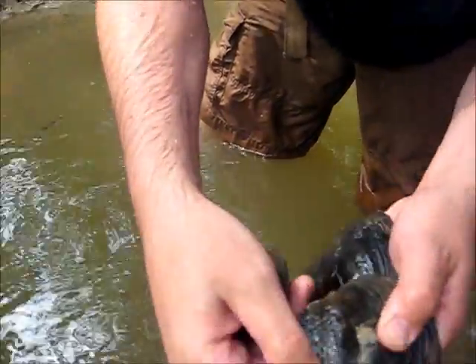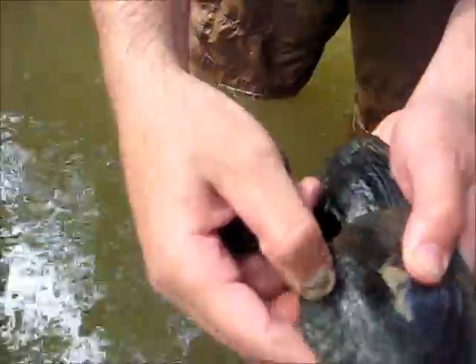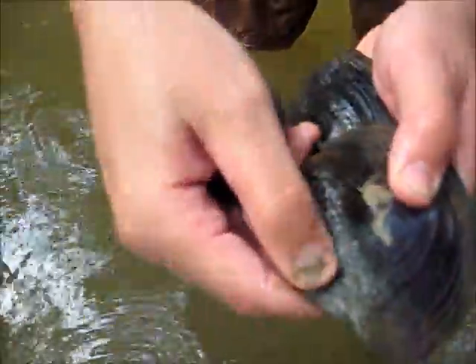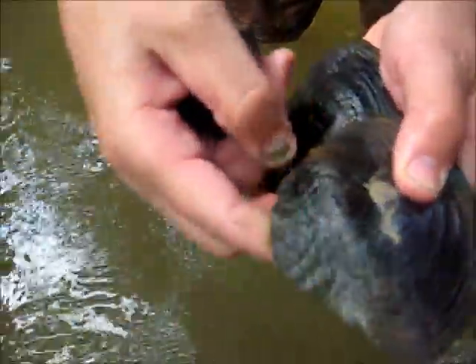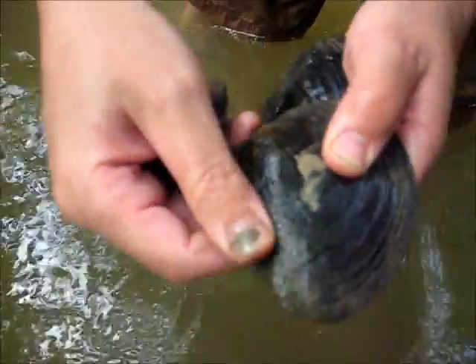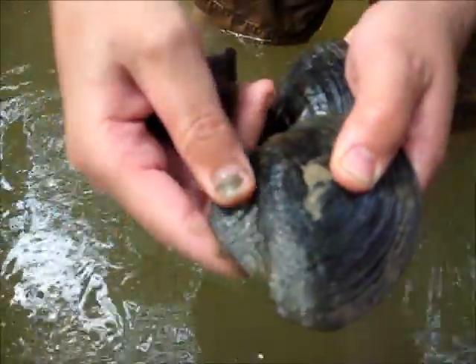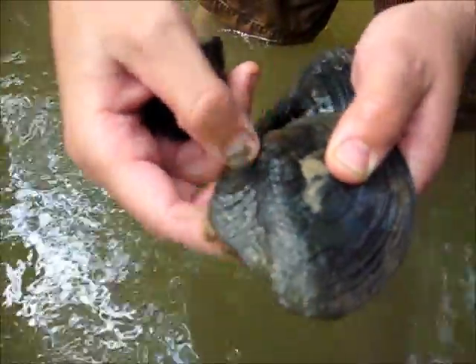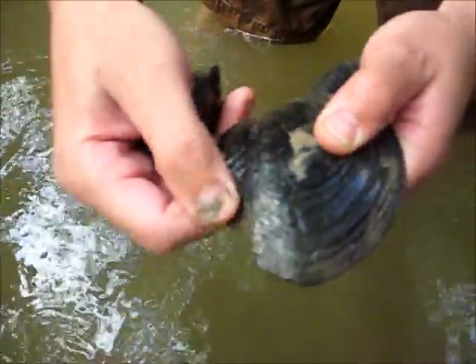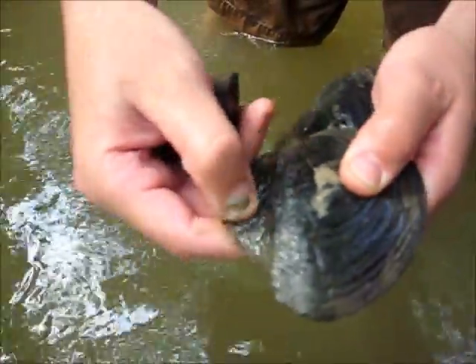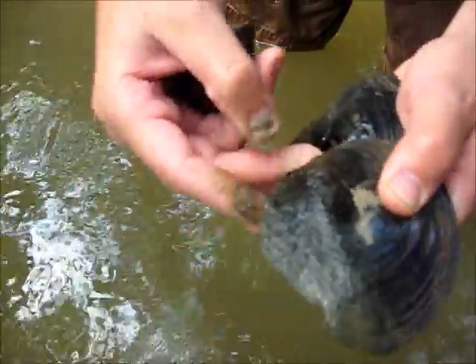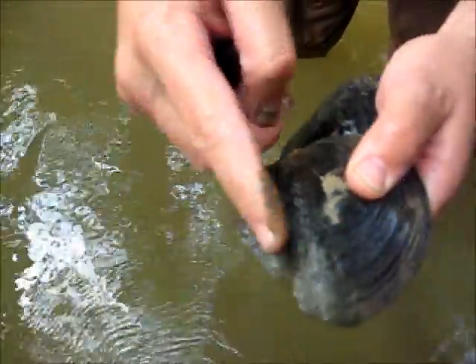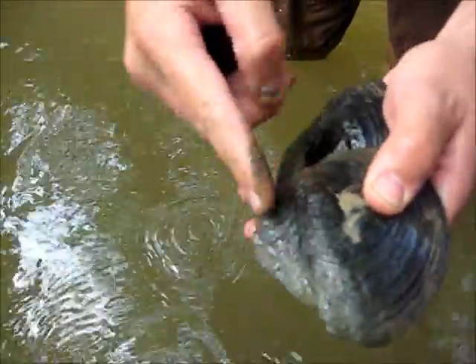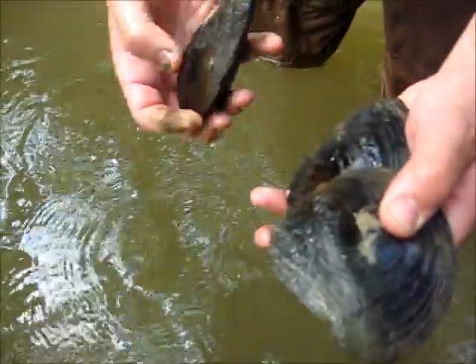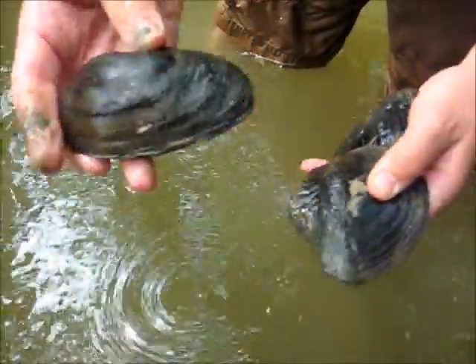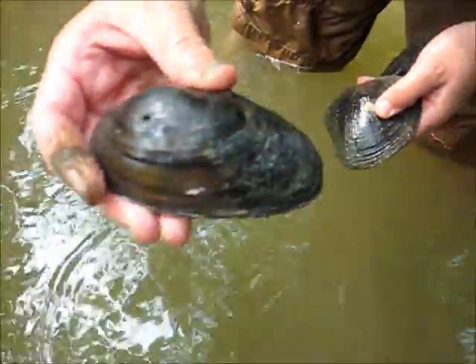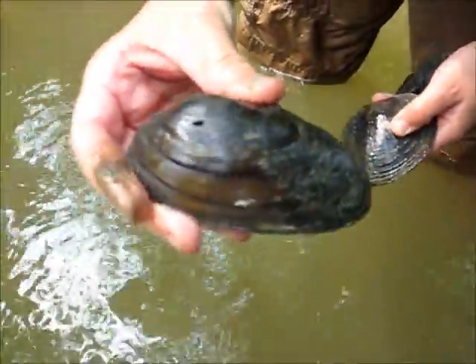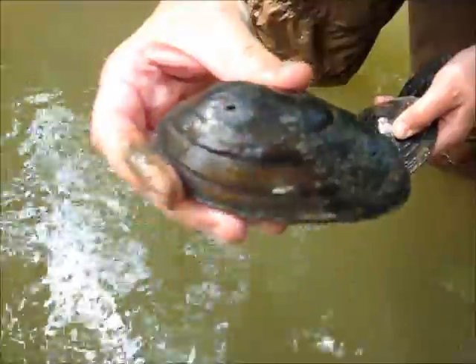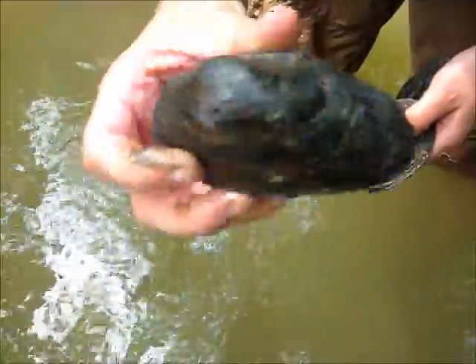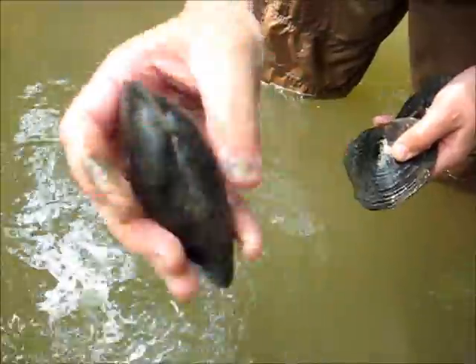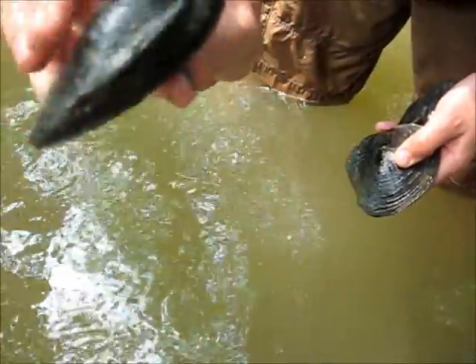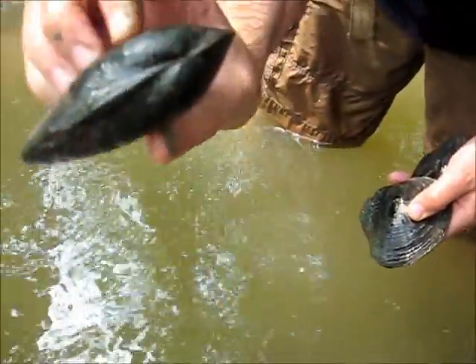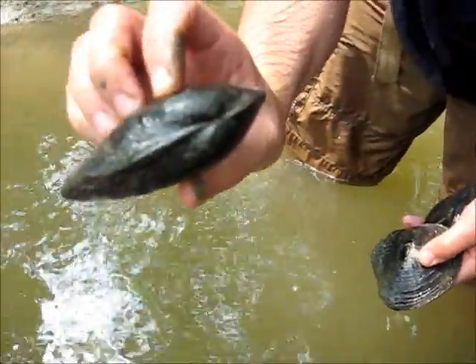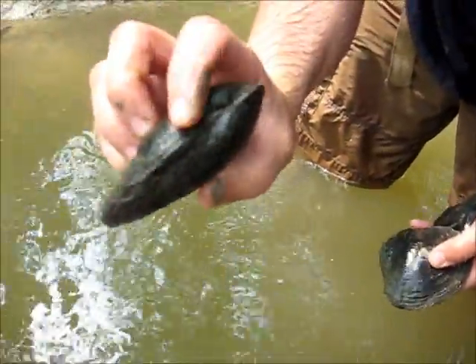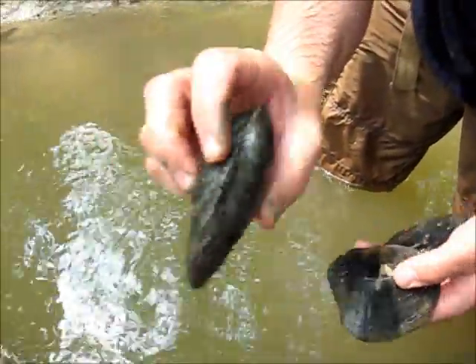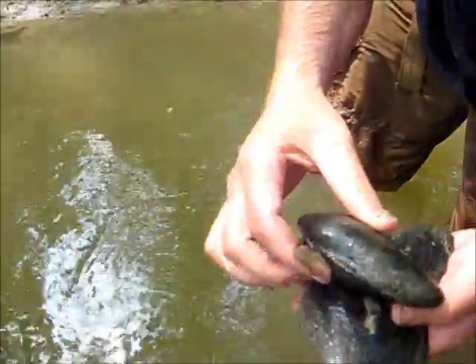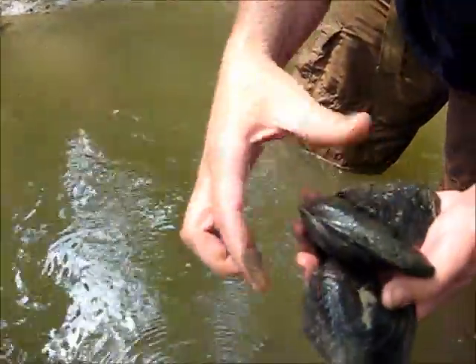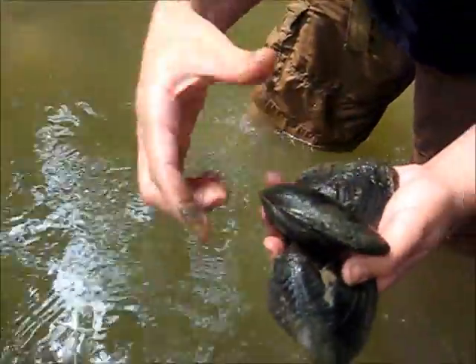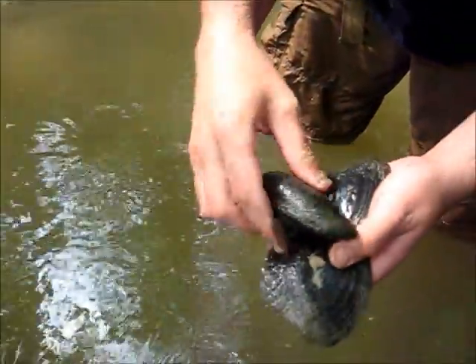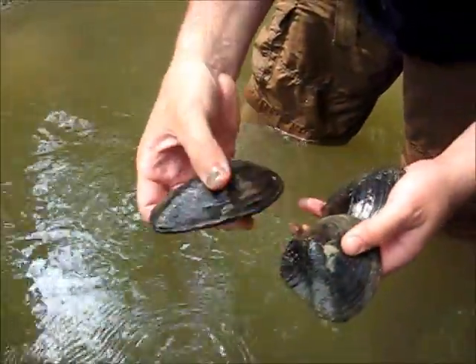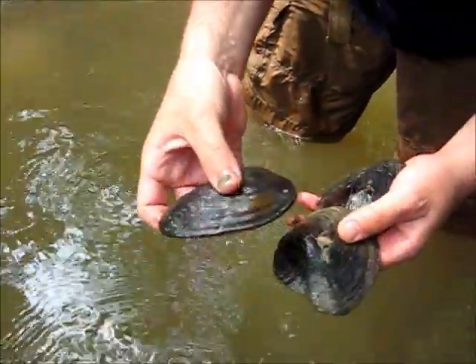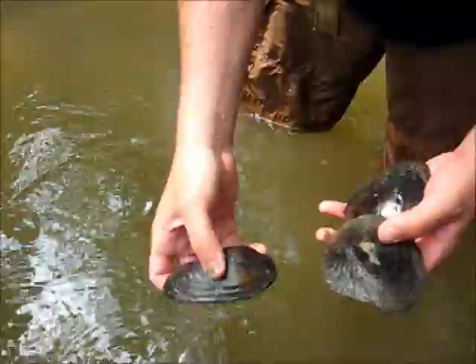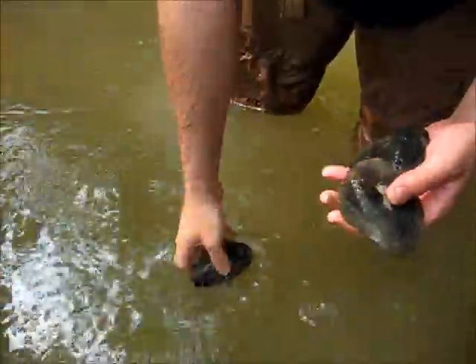You can see these undulations — this is called a wing, almost like flutes. And then this one is more elongated, more inflated, wider this way. Giant floater.